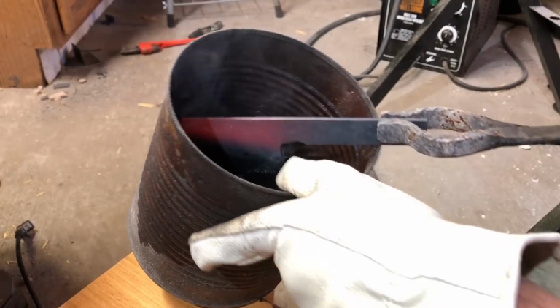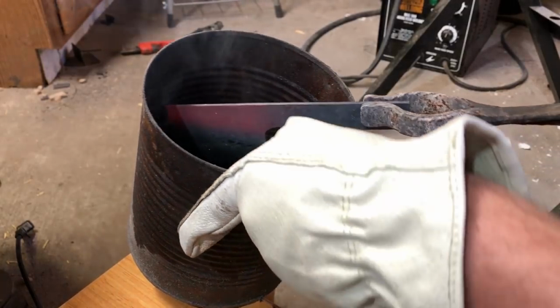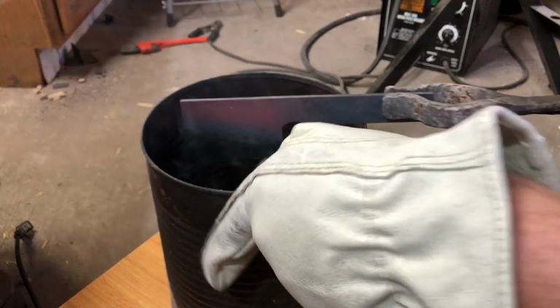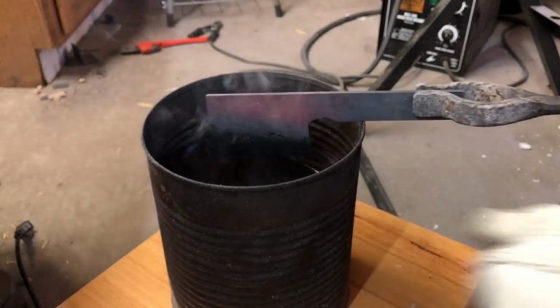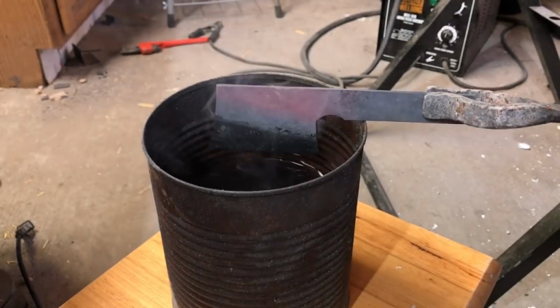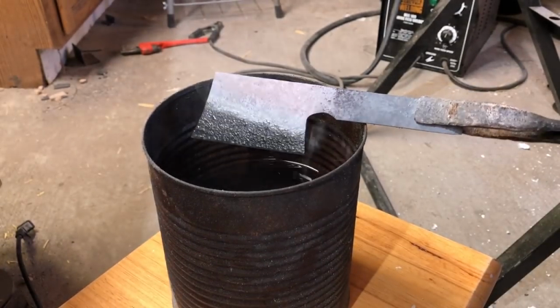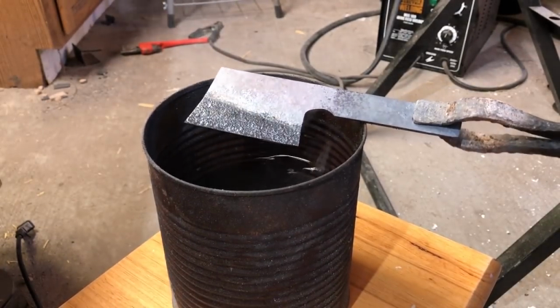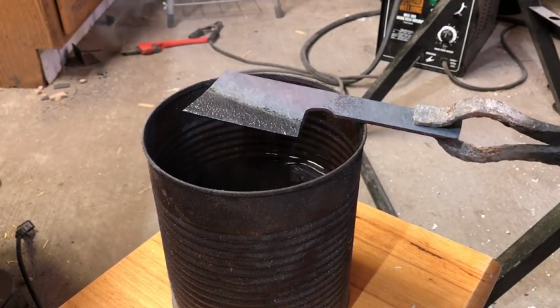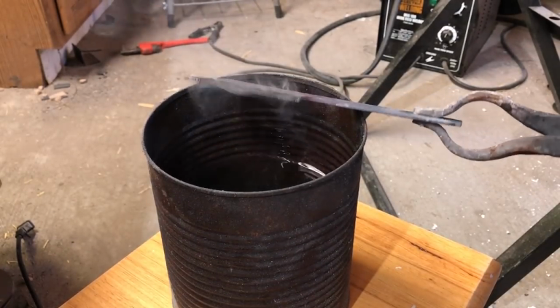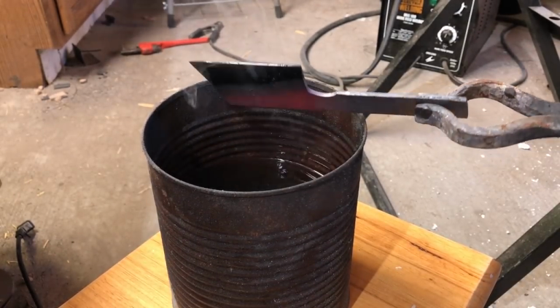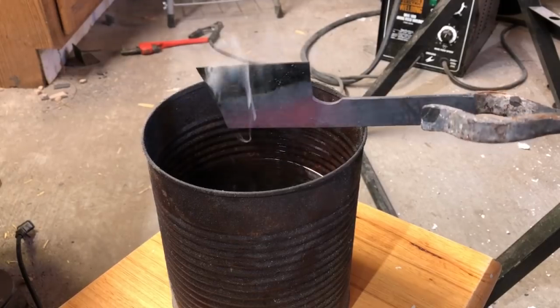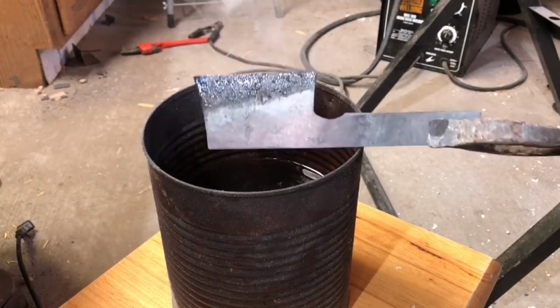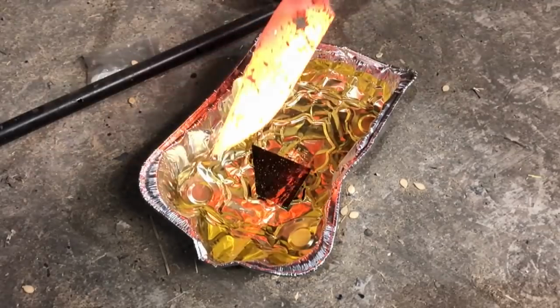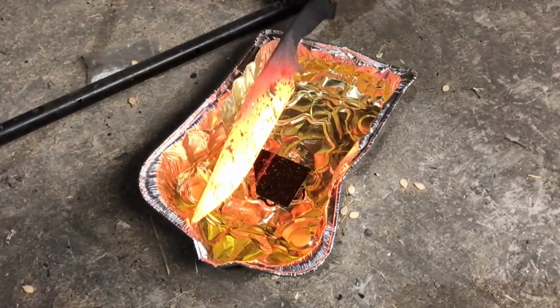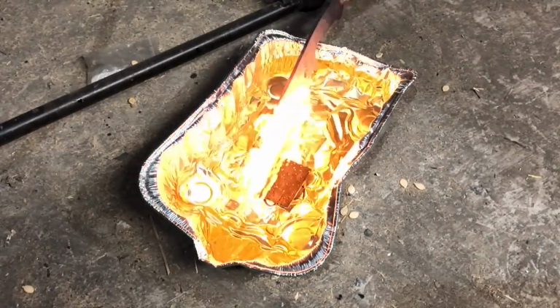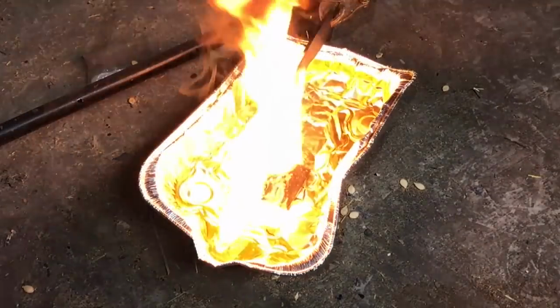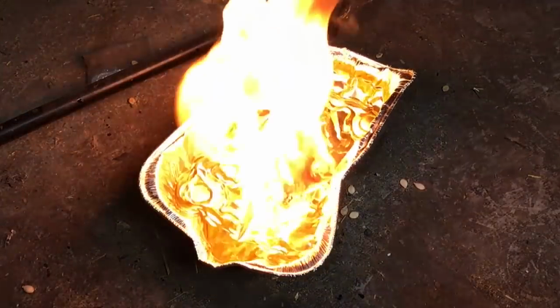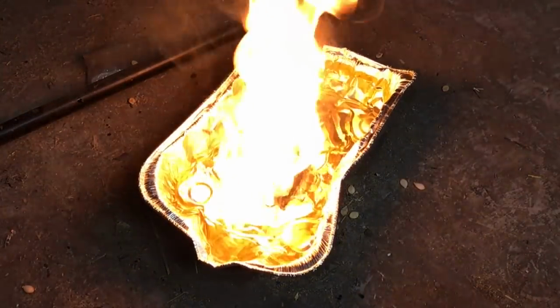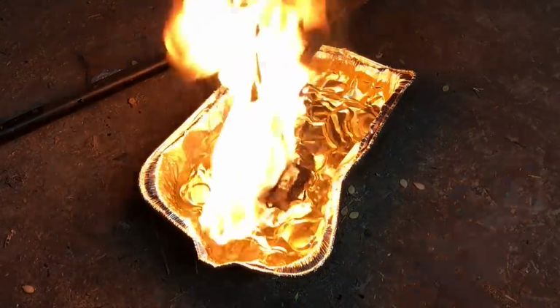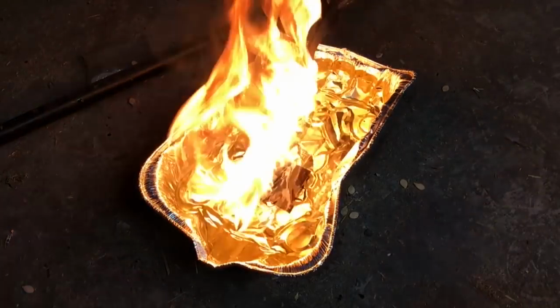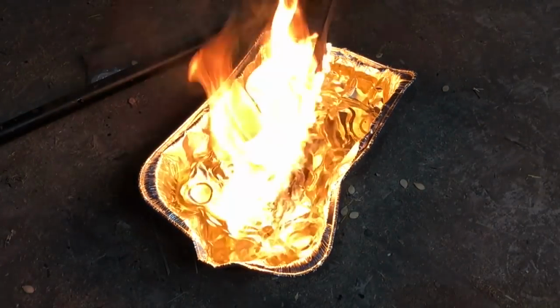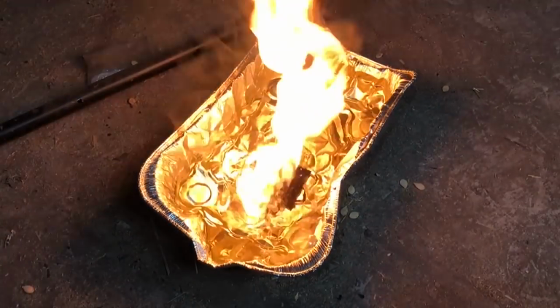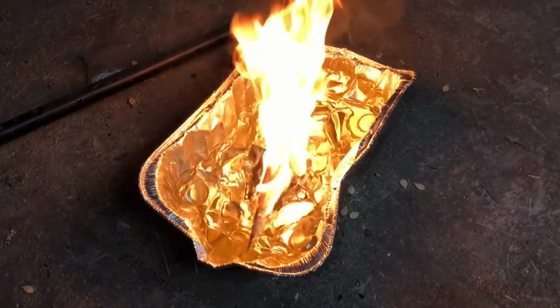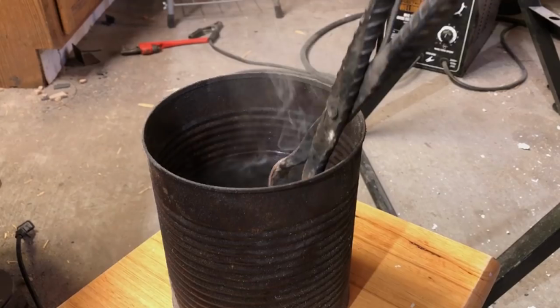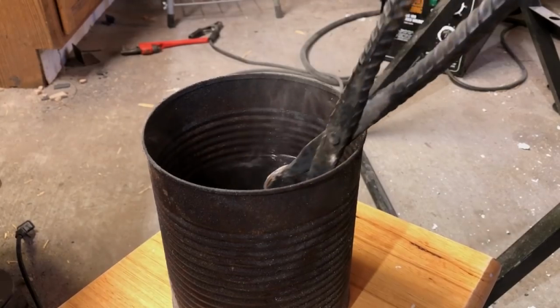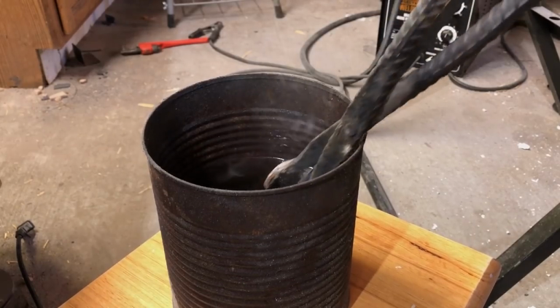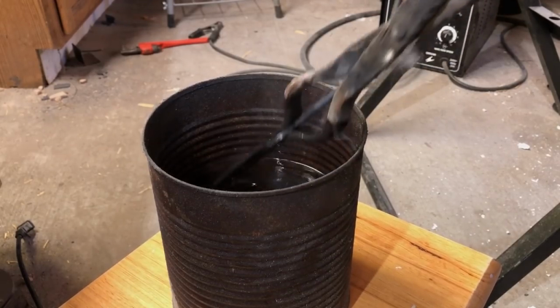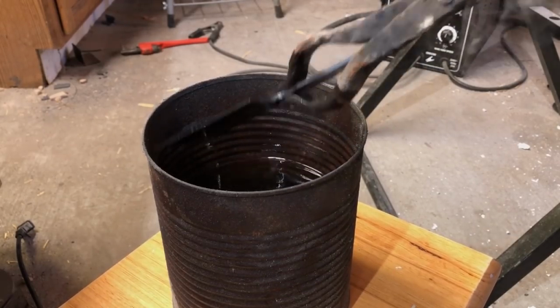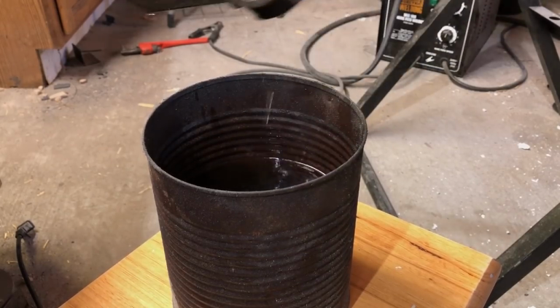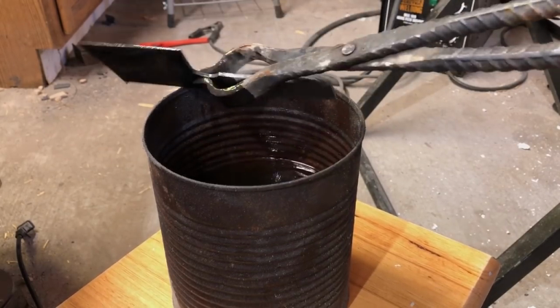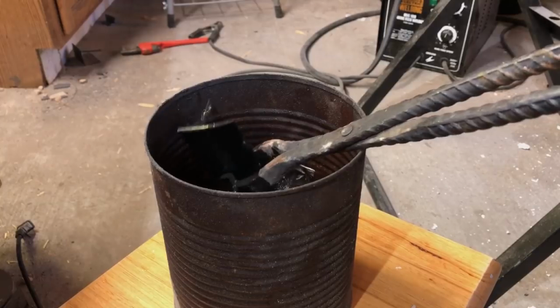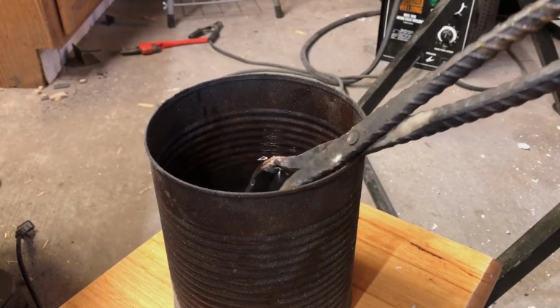Do keep in mind that some types of oil have a tendency to burst into flame. About half the time I quench a knife, I get some flames, so I always wear gloves when I do this. So far I haven't been burned, but I imagine that would be a very unpleasant experience.